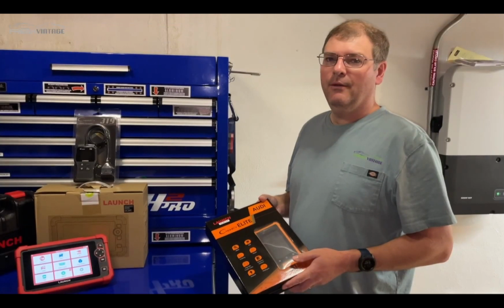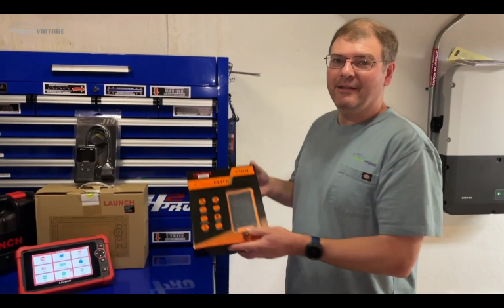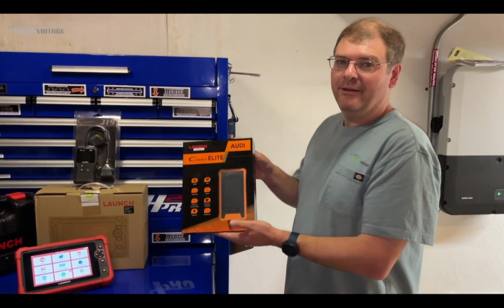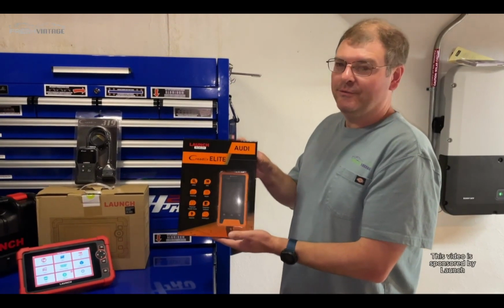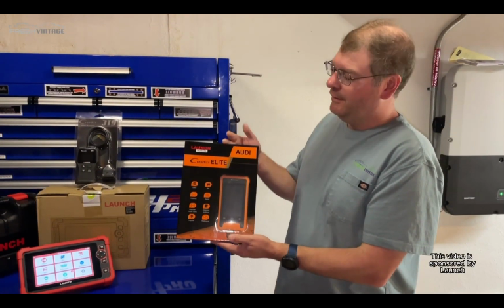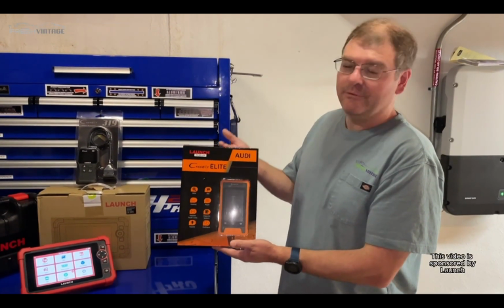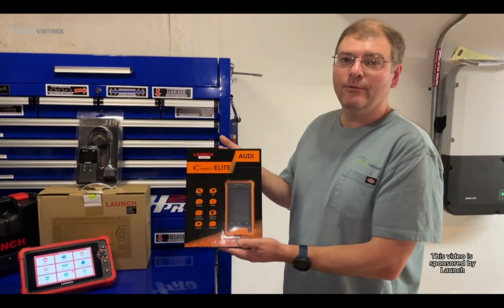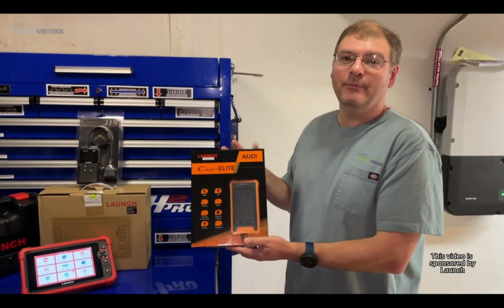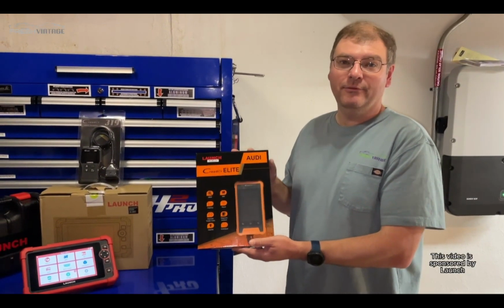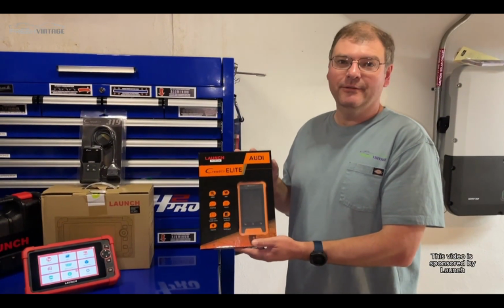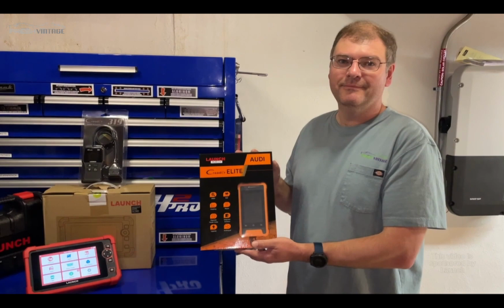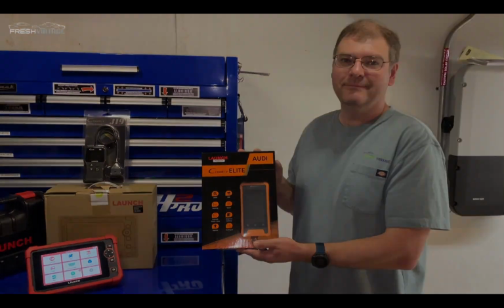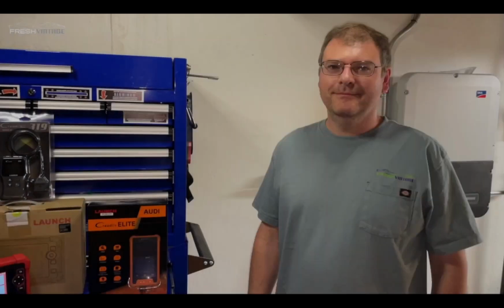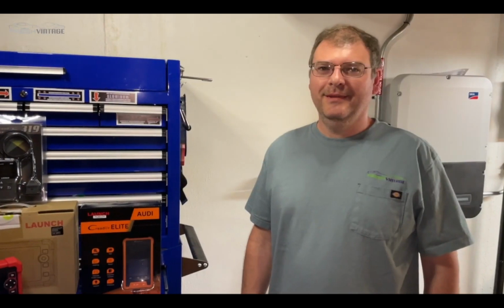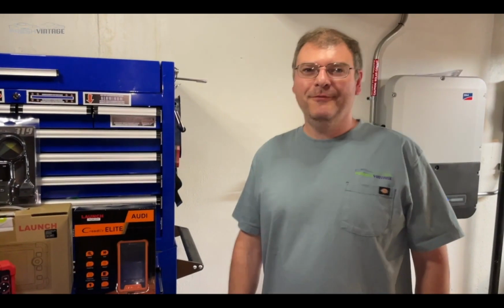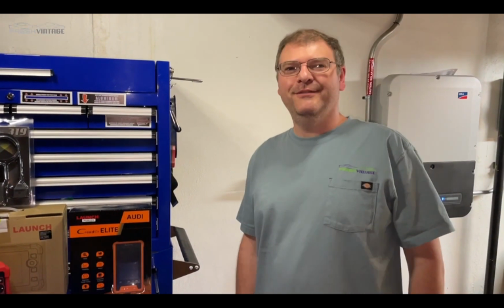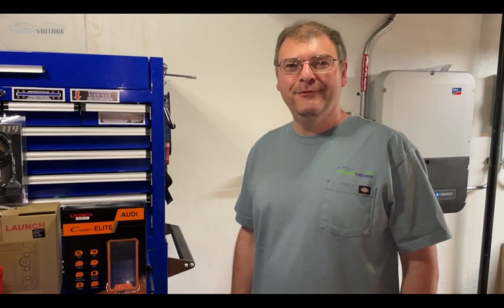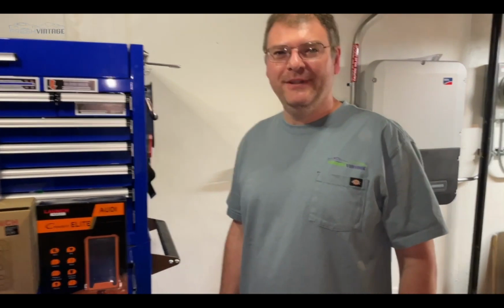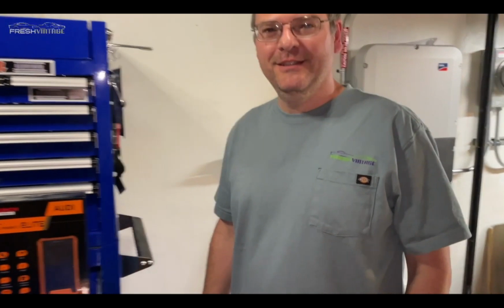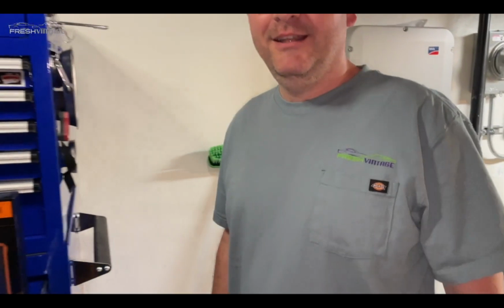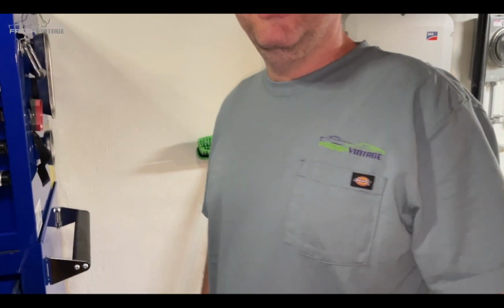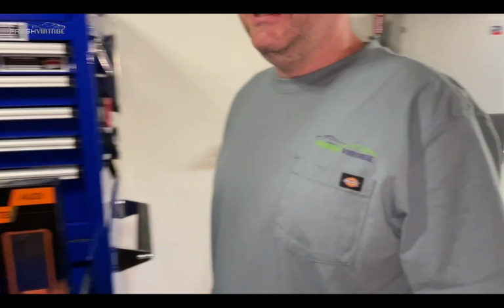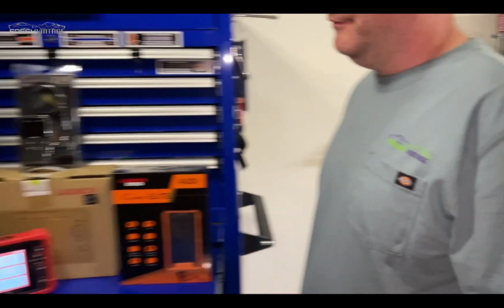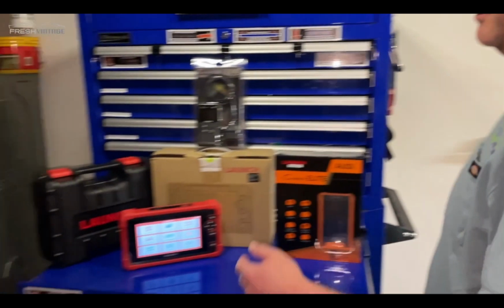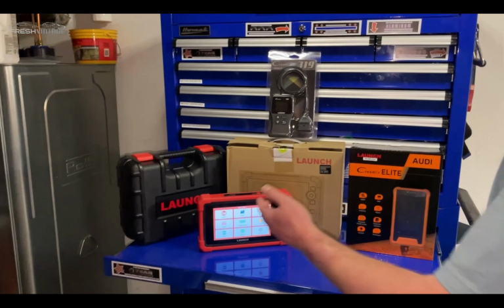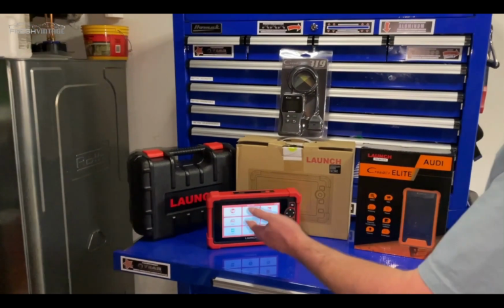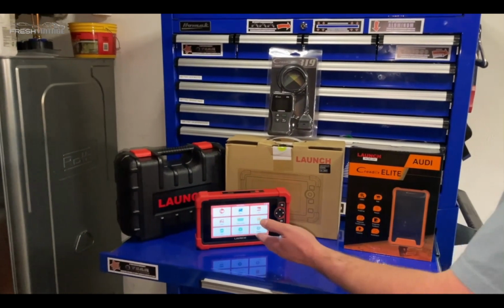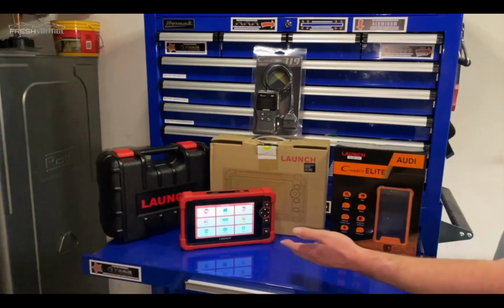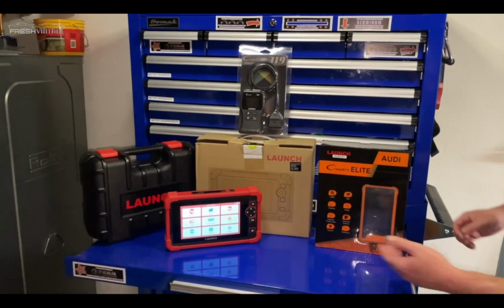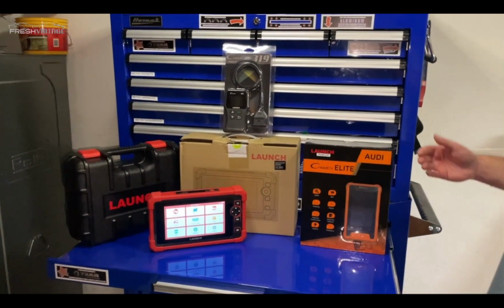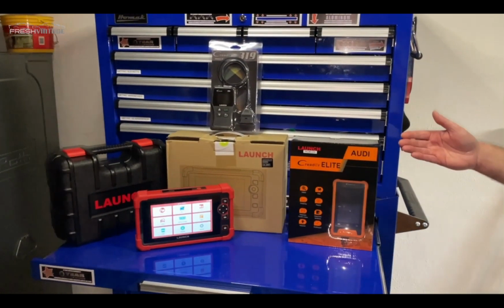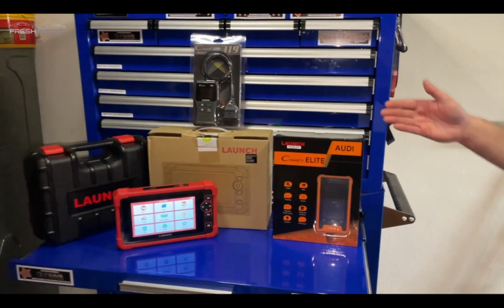We'd like to thank Launch for sending over the scan tool so we can make this video. Hey everyone, this is Tom from Fresh Finish. Today we're checking out from our Launch scan tool family — we have a special guest.